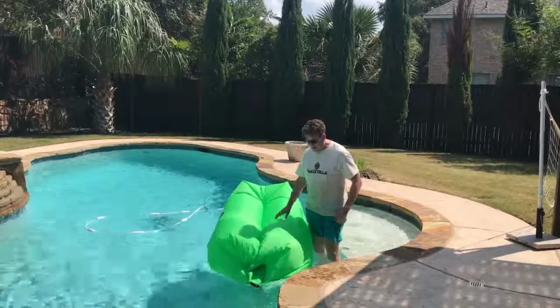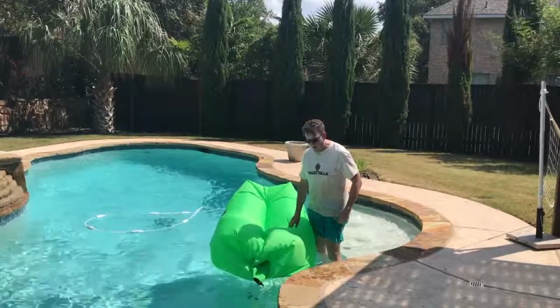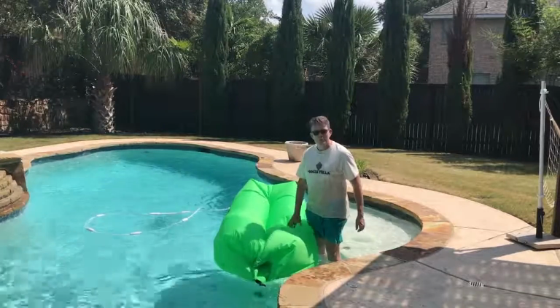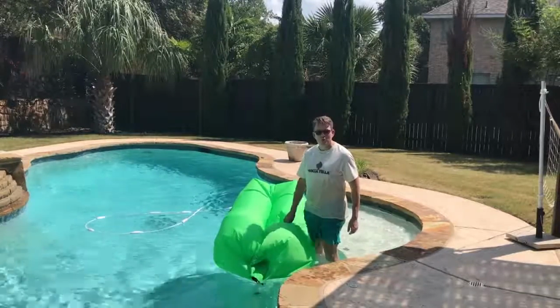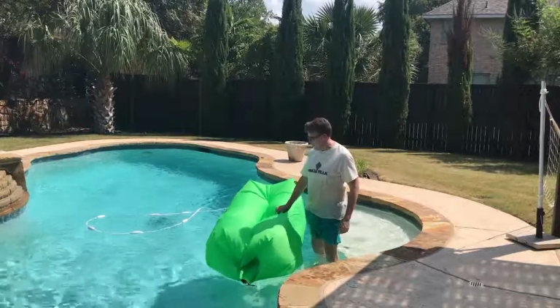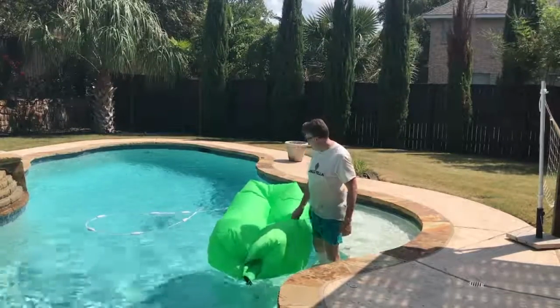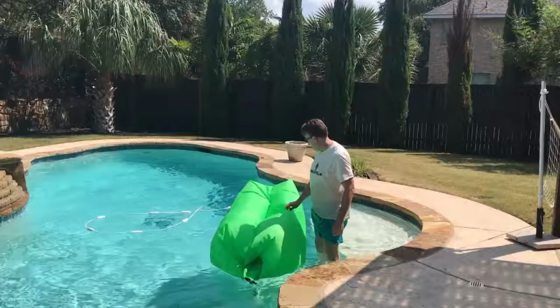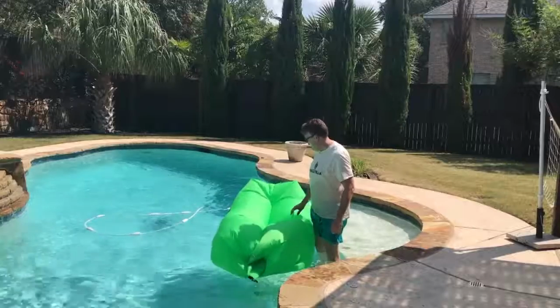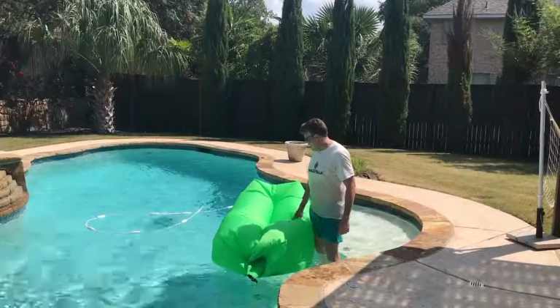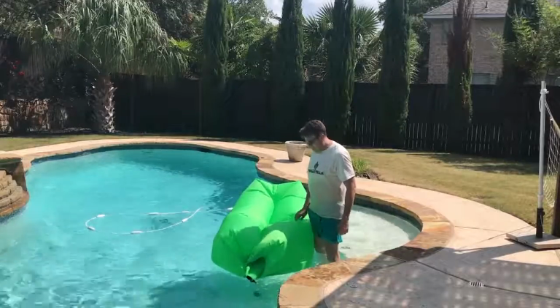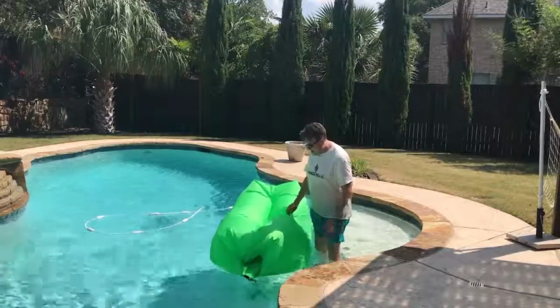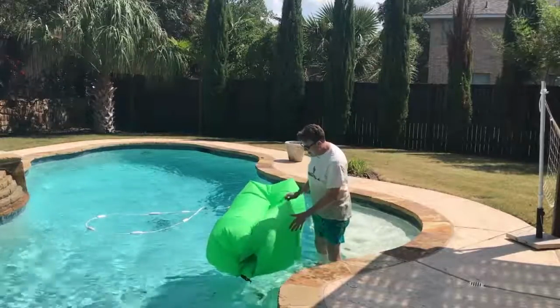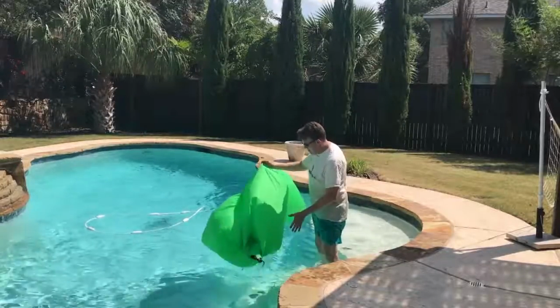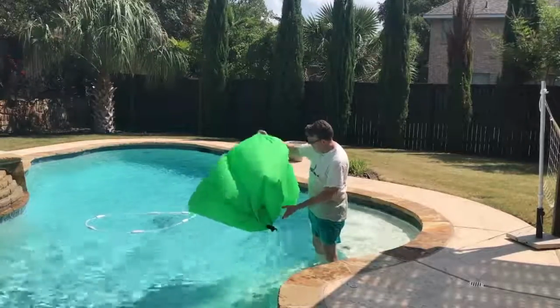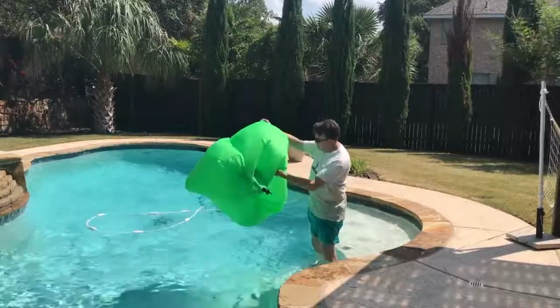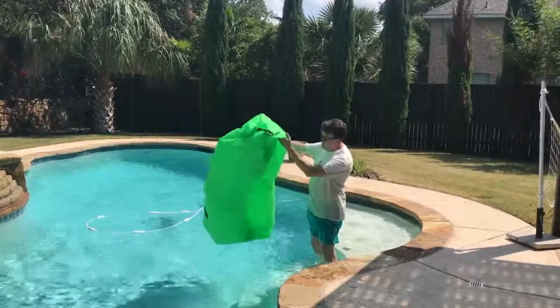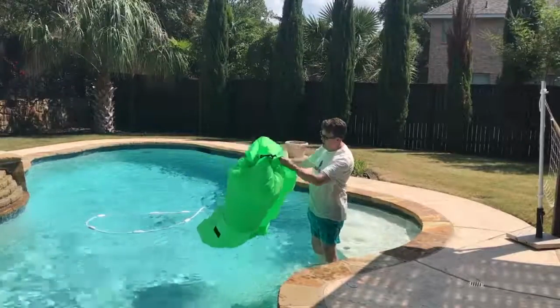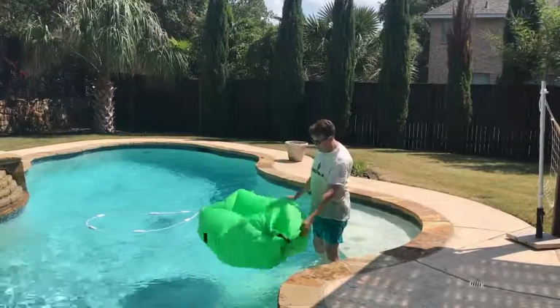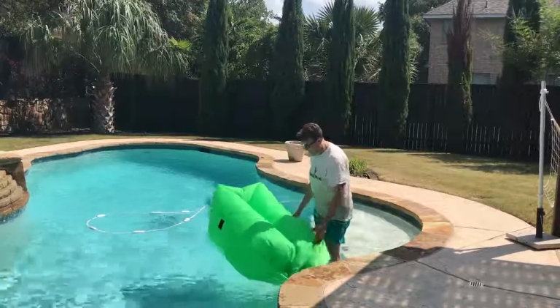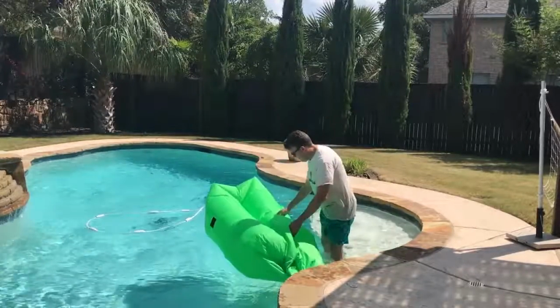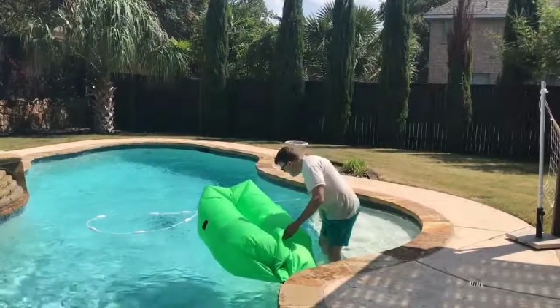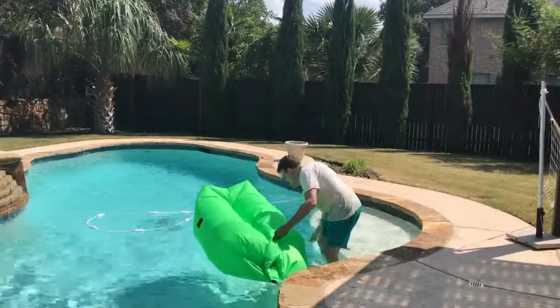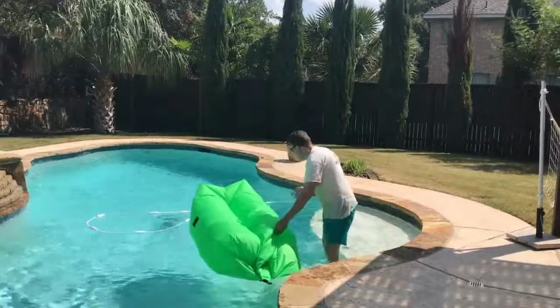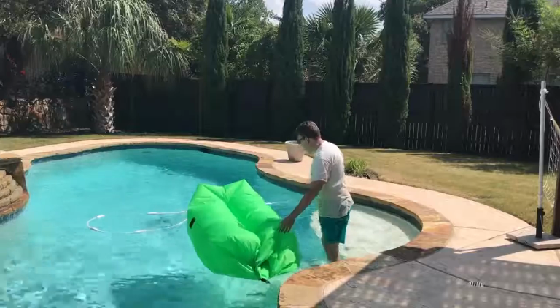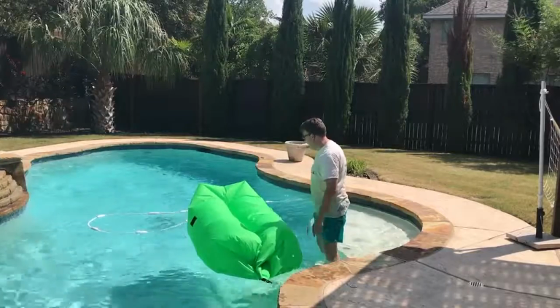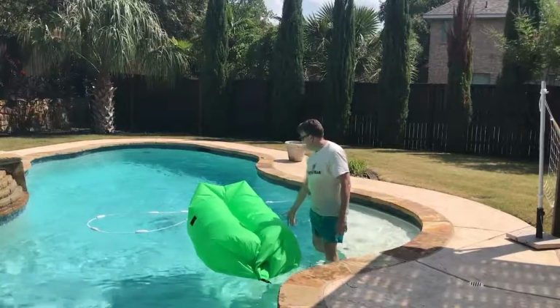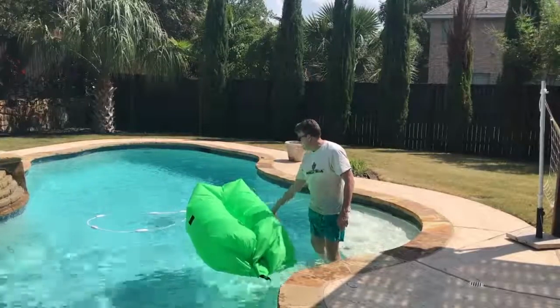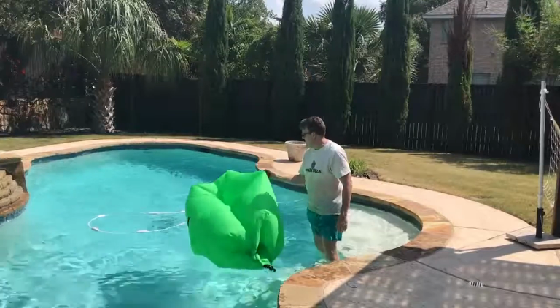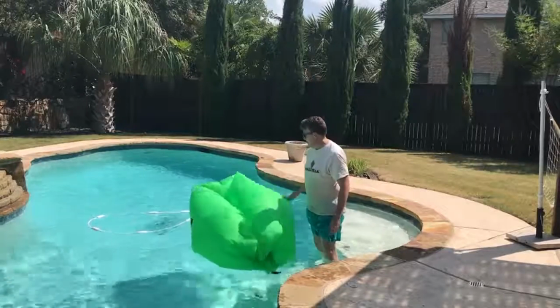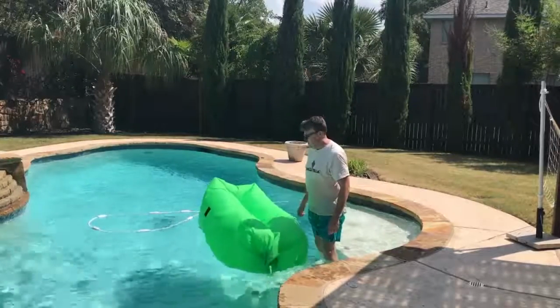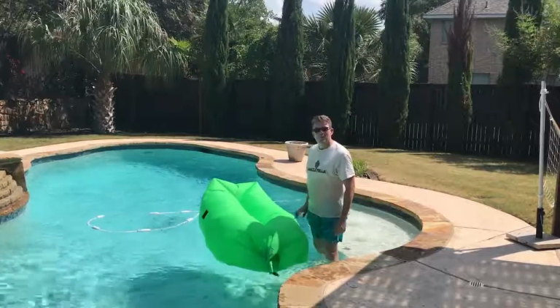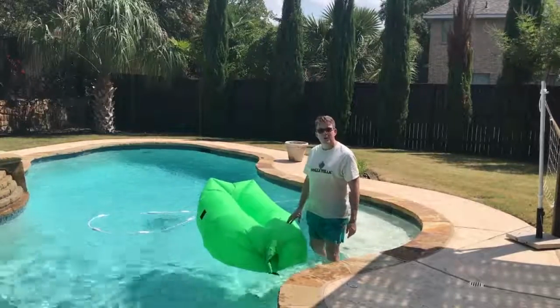I've used it around here in the pool for quite a while. The bag itself is also waterproof, so just so you know, the water beads right off. Pretty cool.